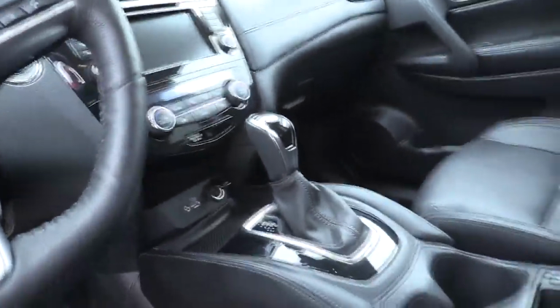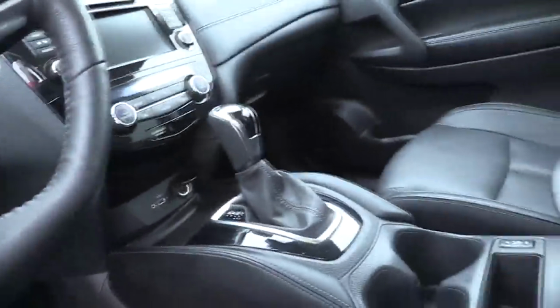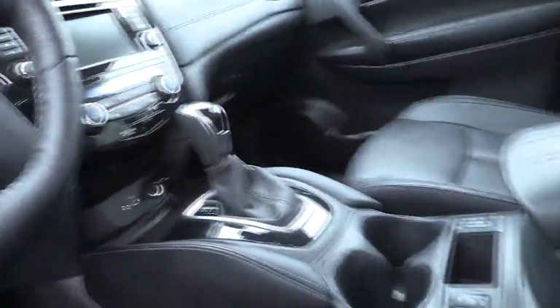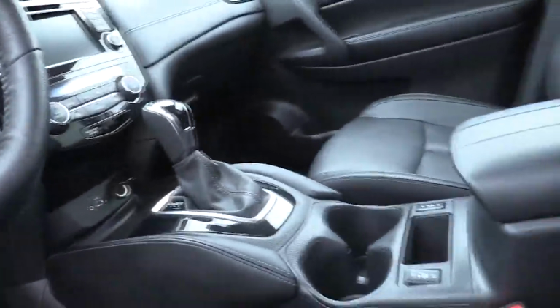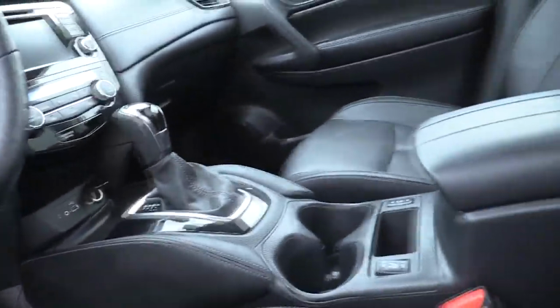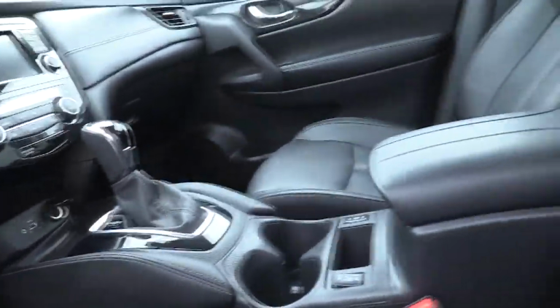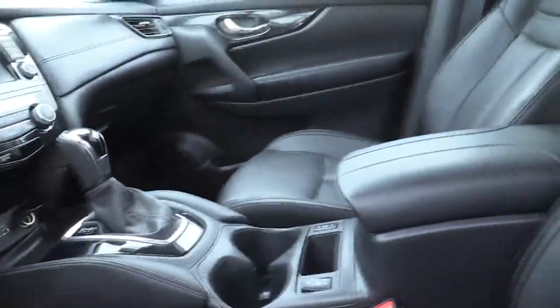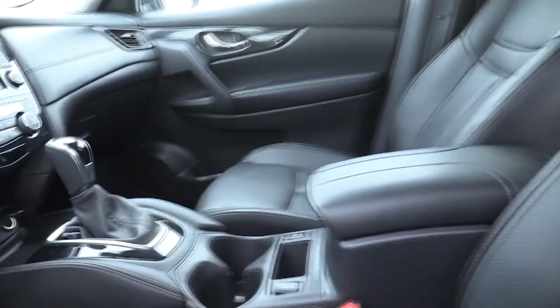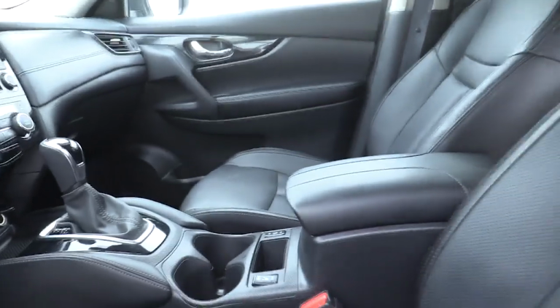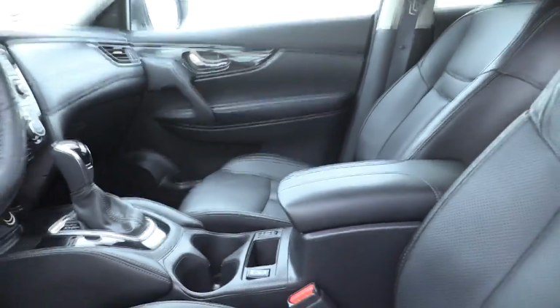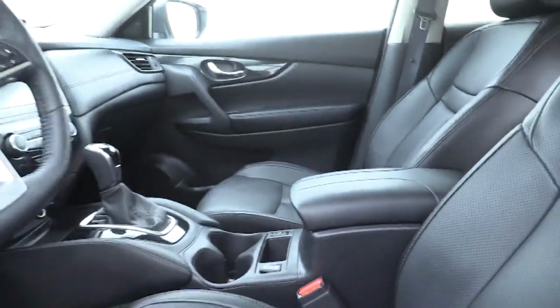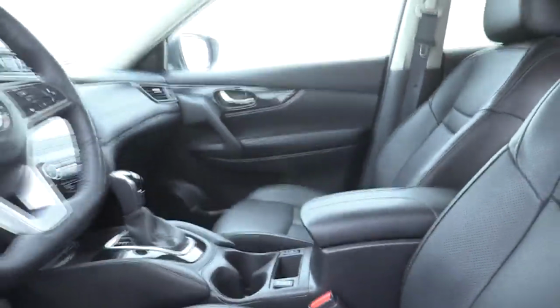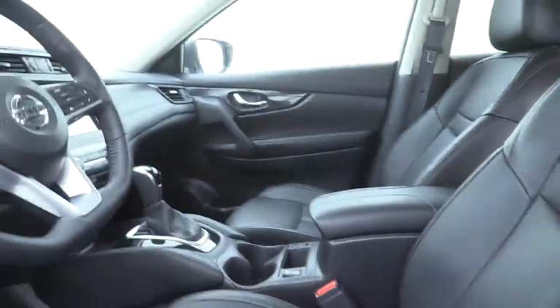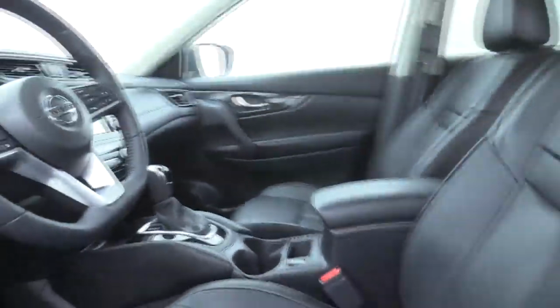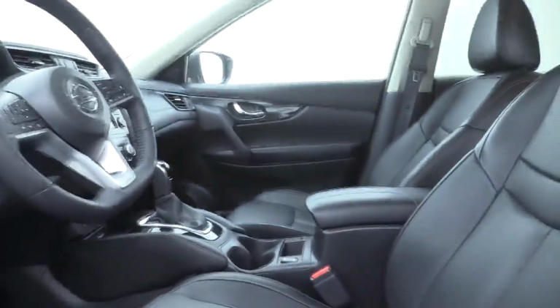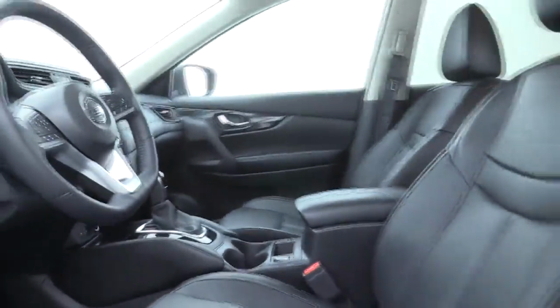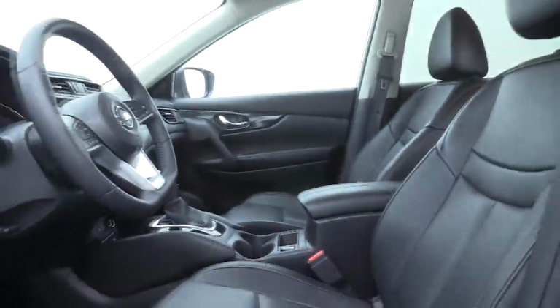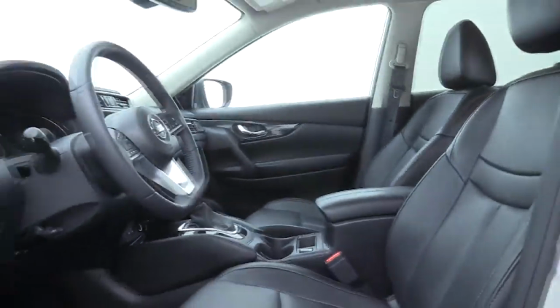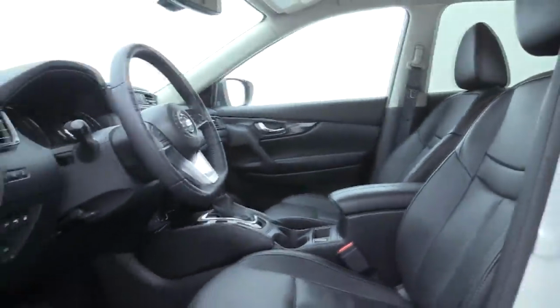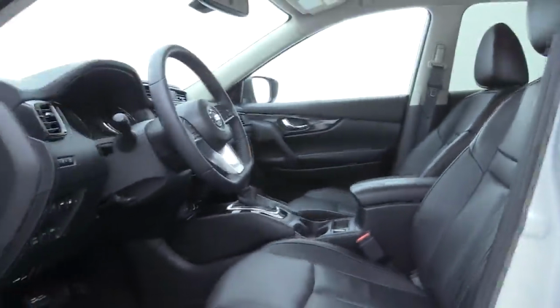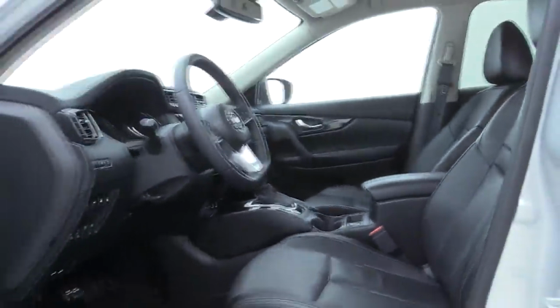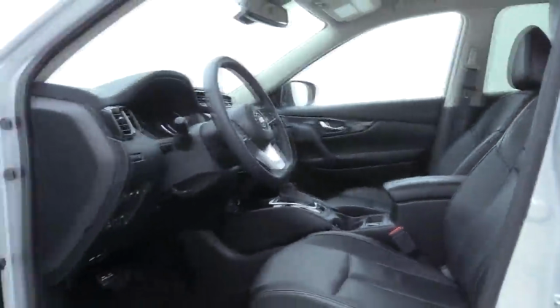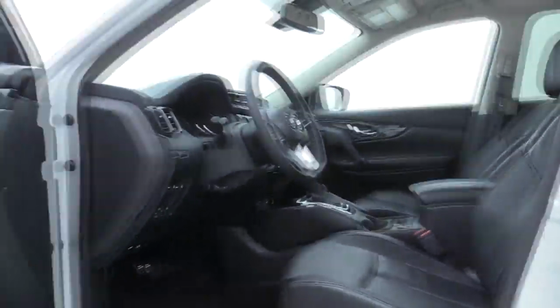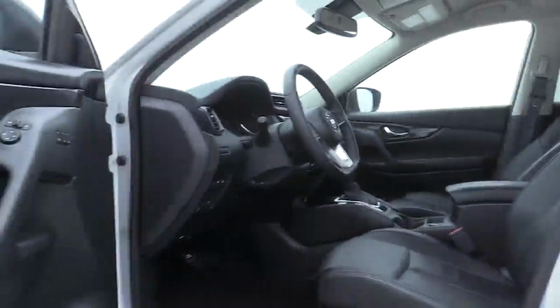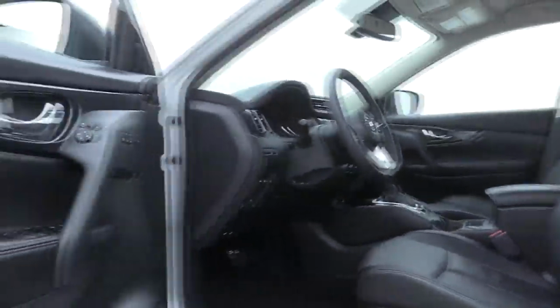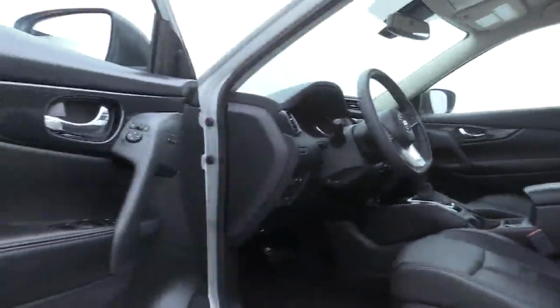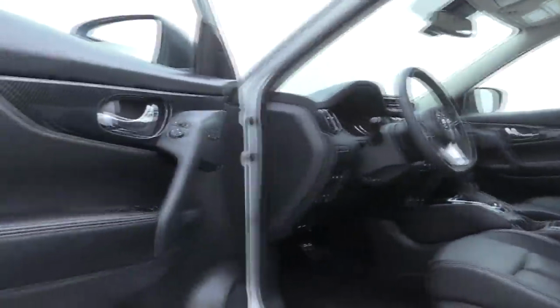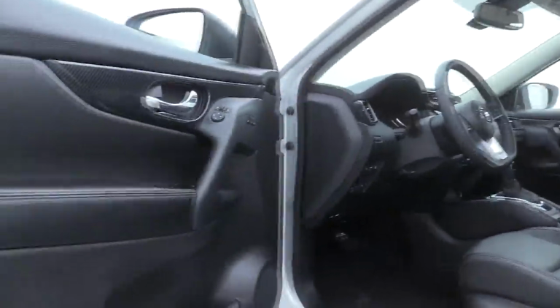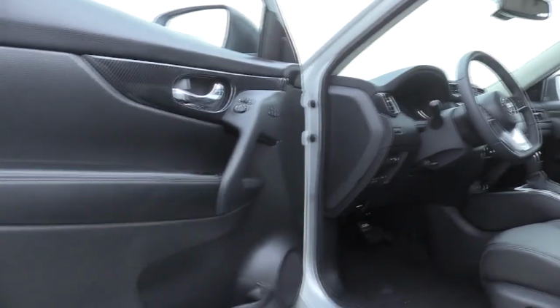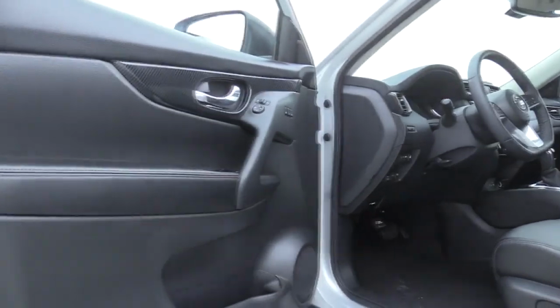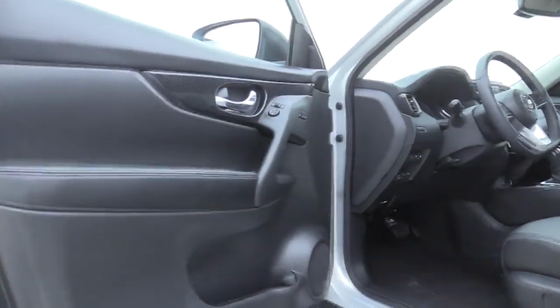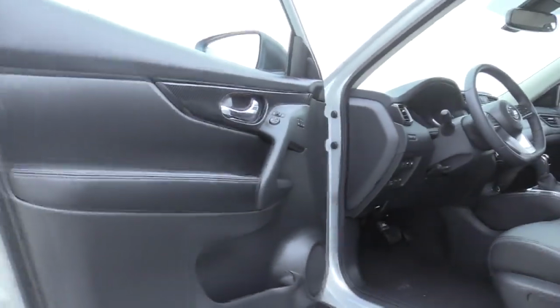Fog lights, heated front seats, heated steering wheel, overhead console, panic alarm, tachometer. Come take a test drive today.